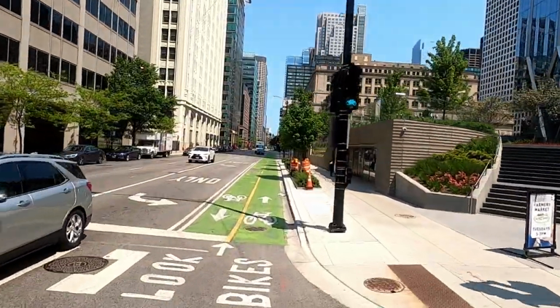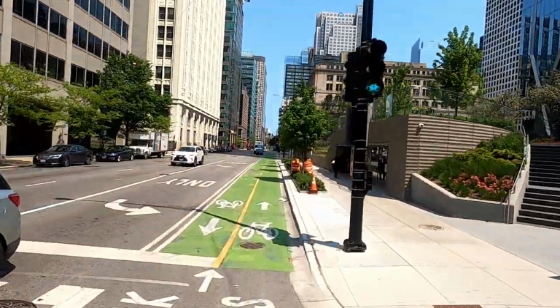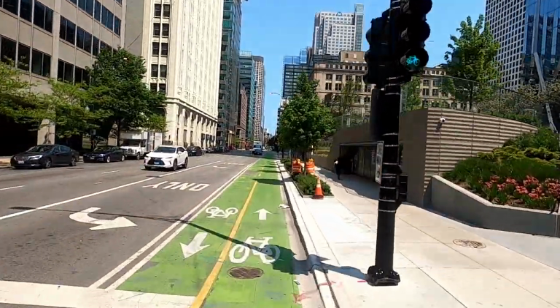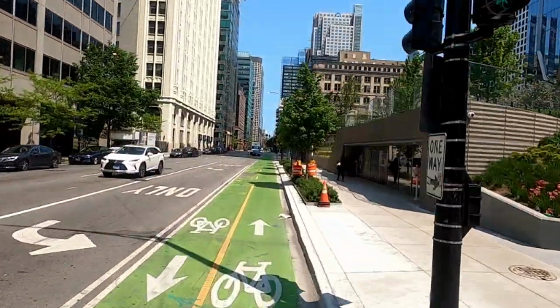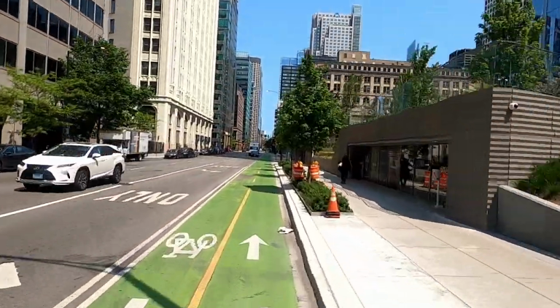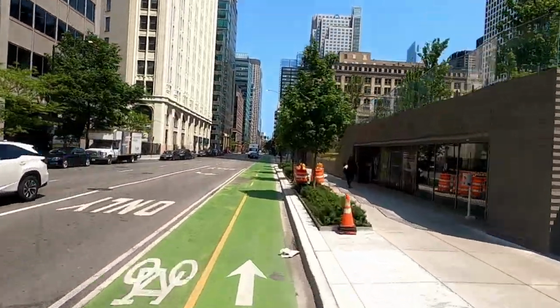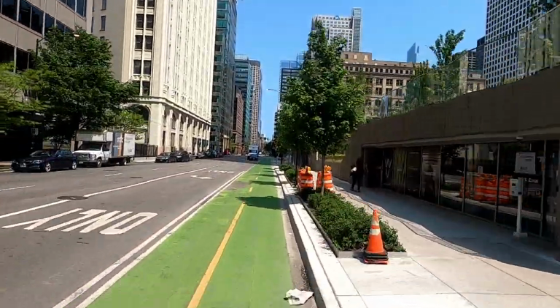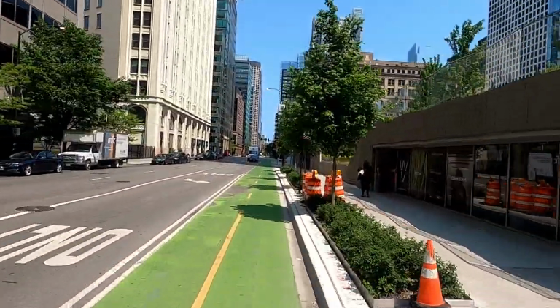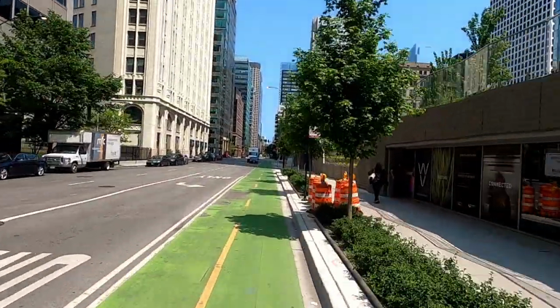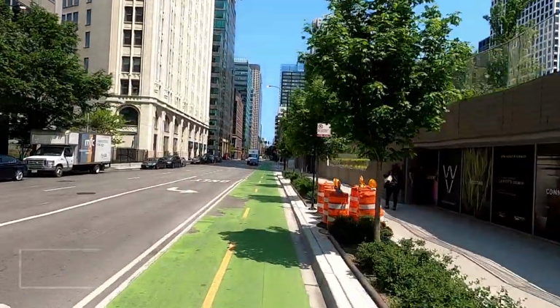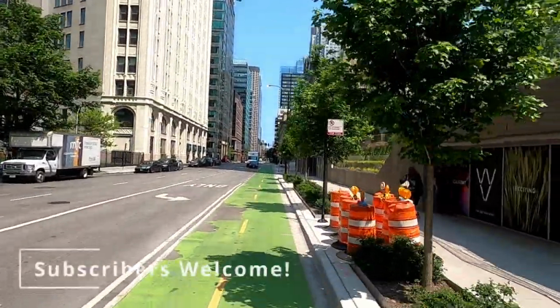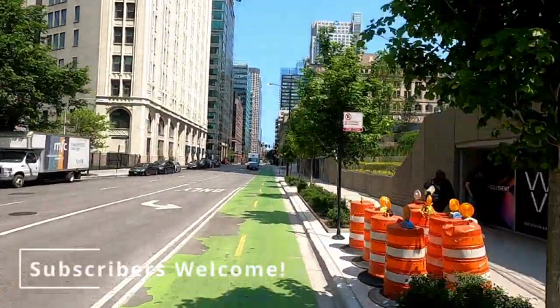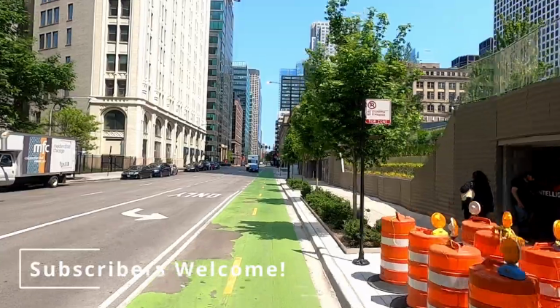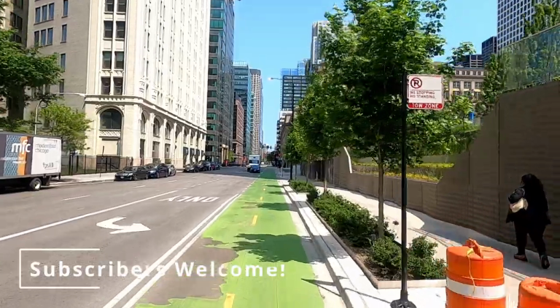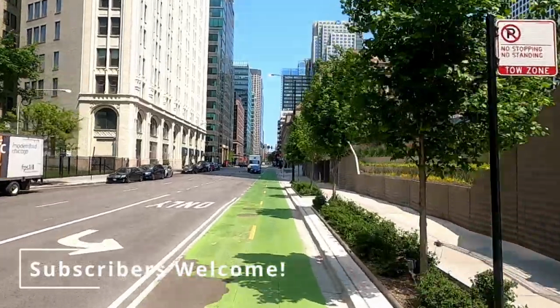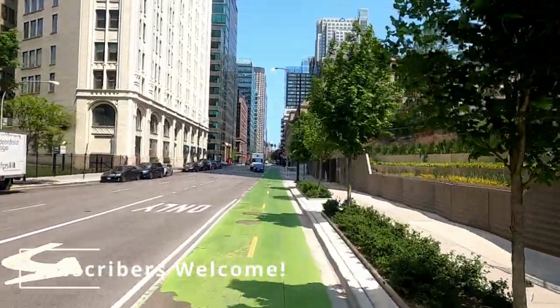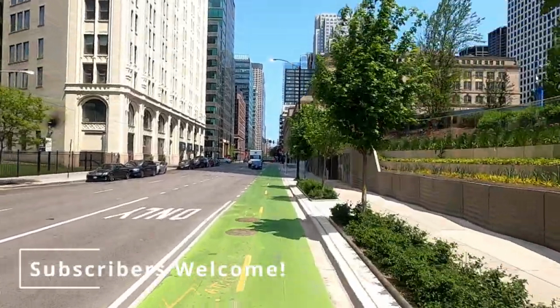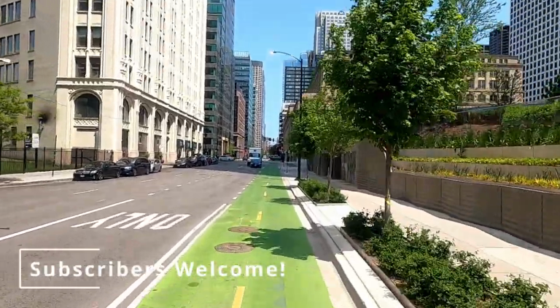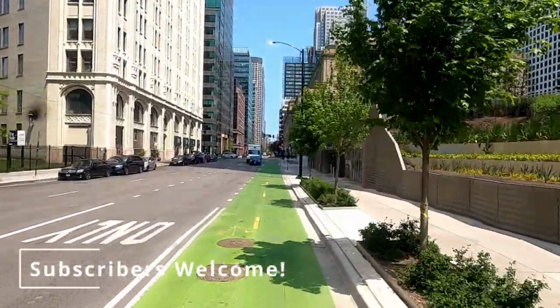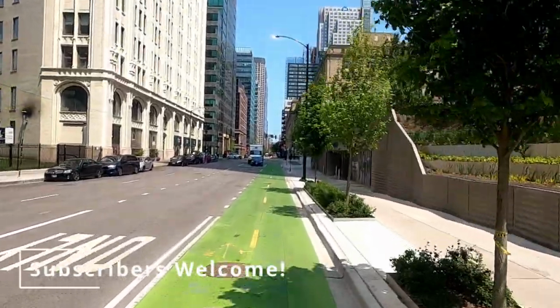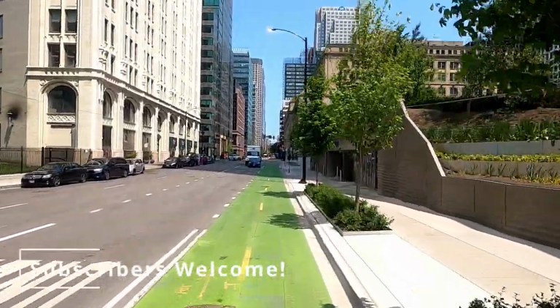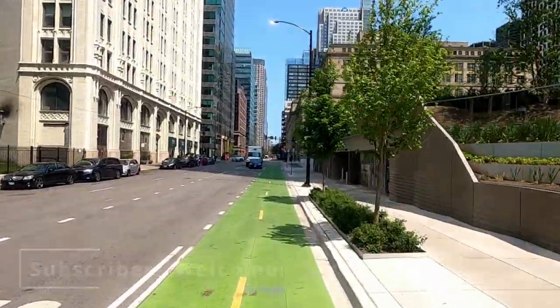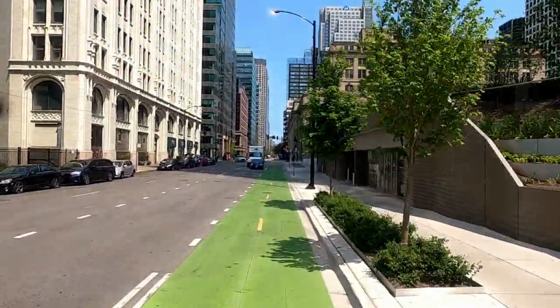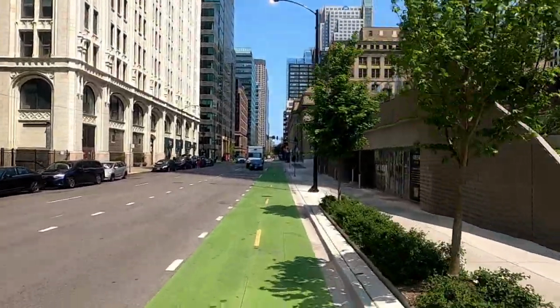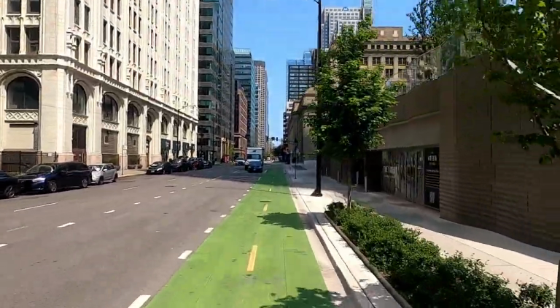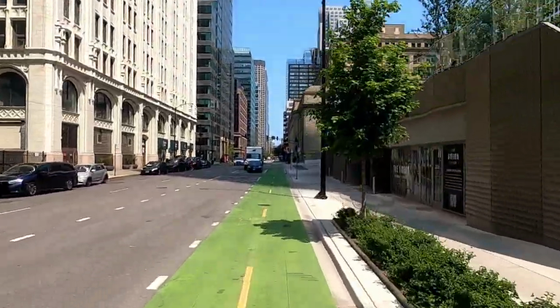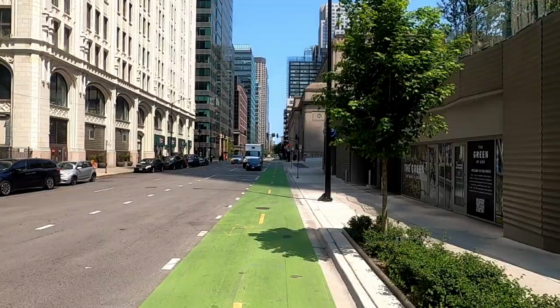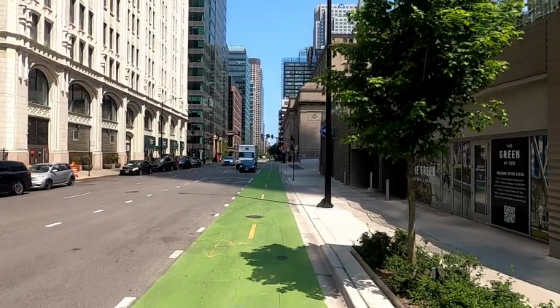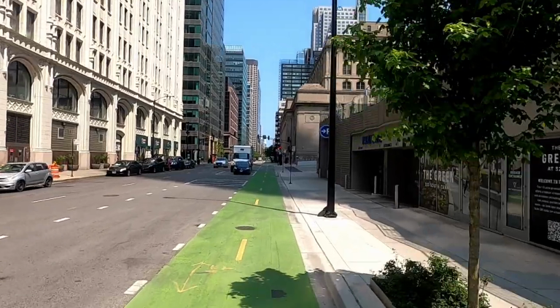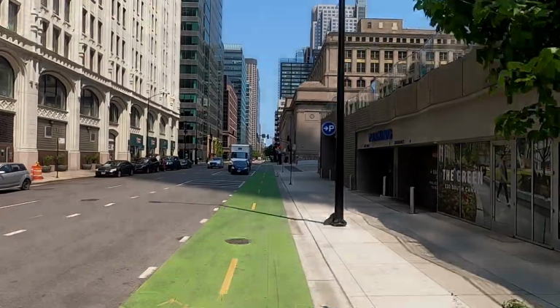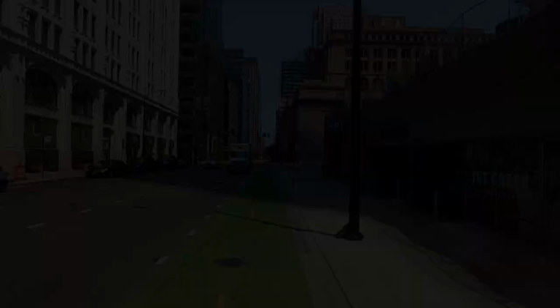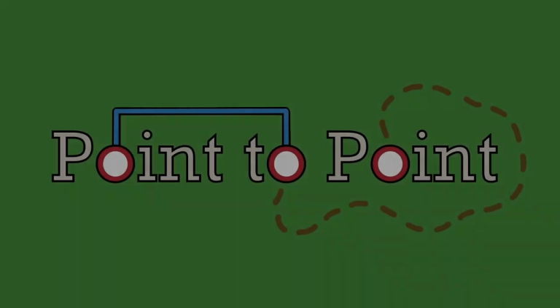As always, I hope you enjoyed this video. If you did, please consider subscribing, or leave a comment on where you like to ride, or what you'd like to see in future videos. Thanks for watching. I'll see you next time.